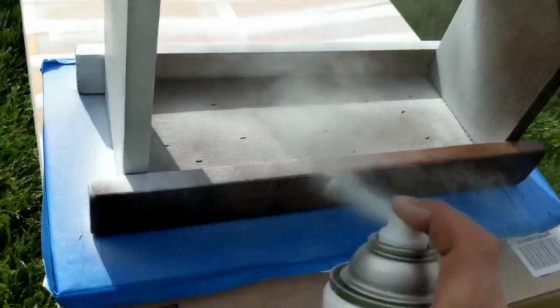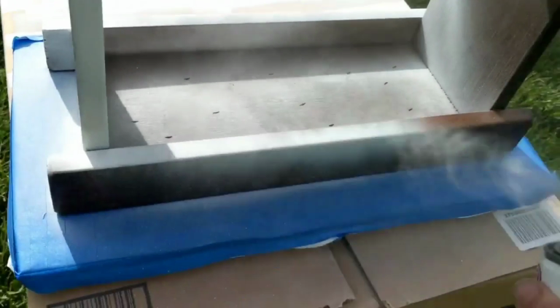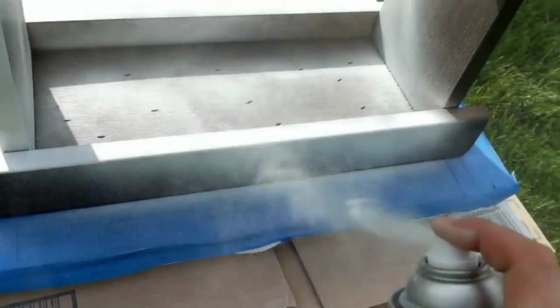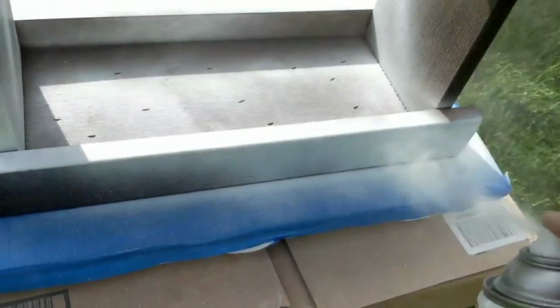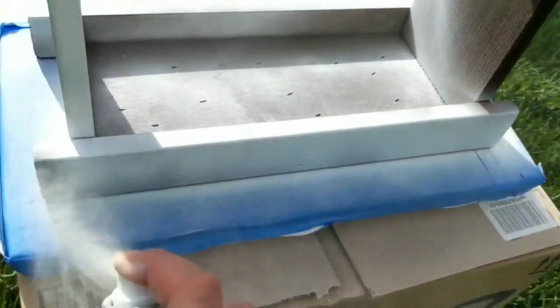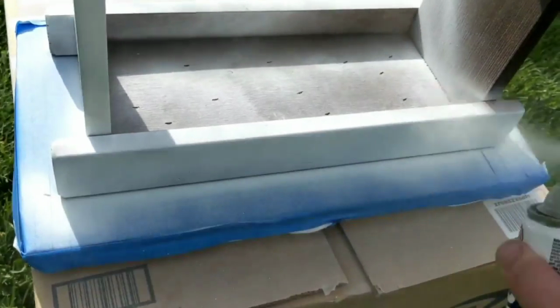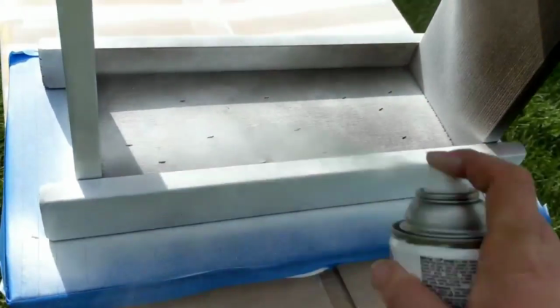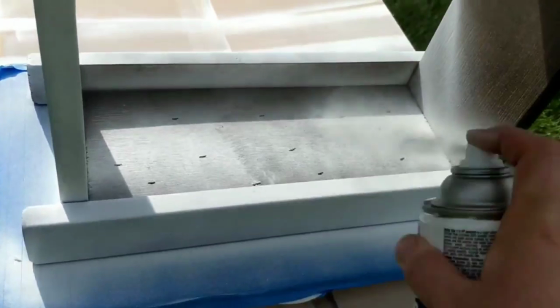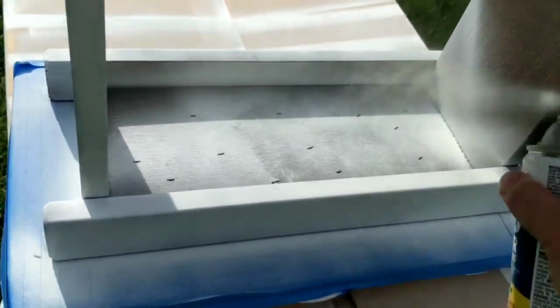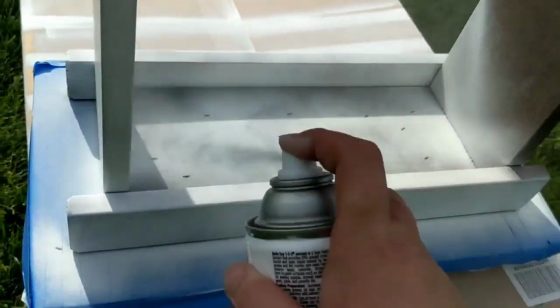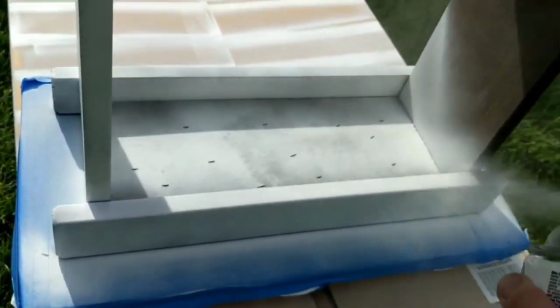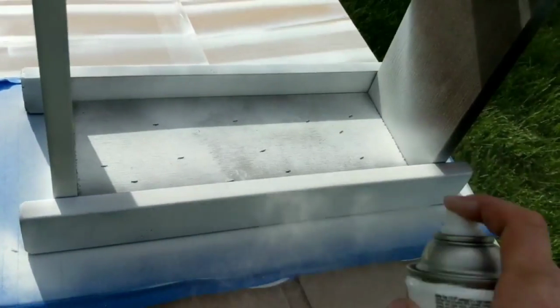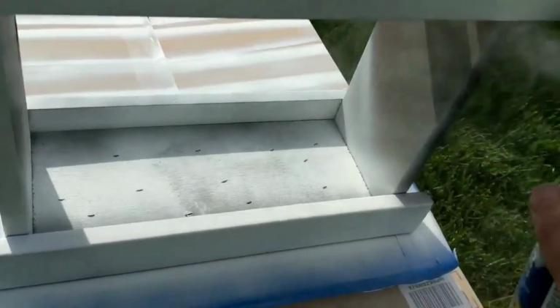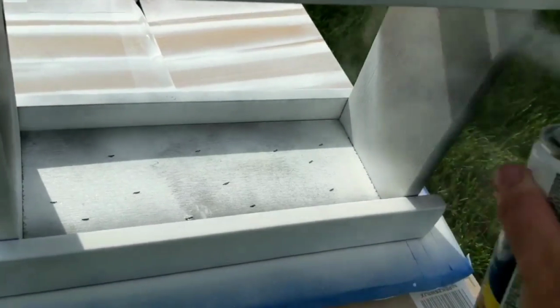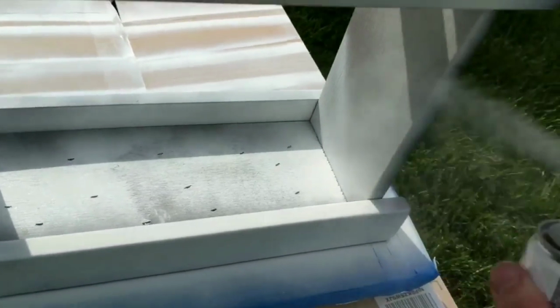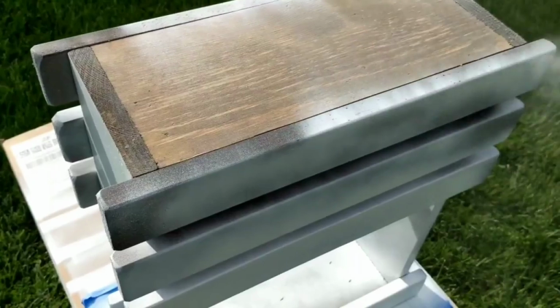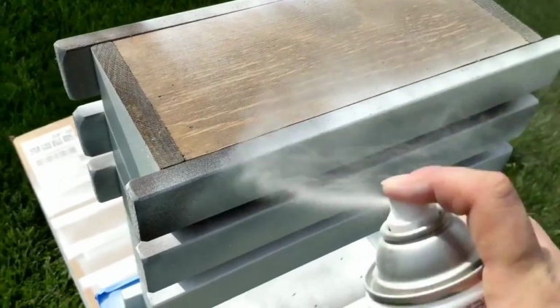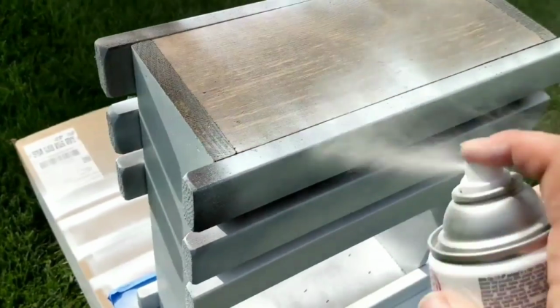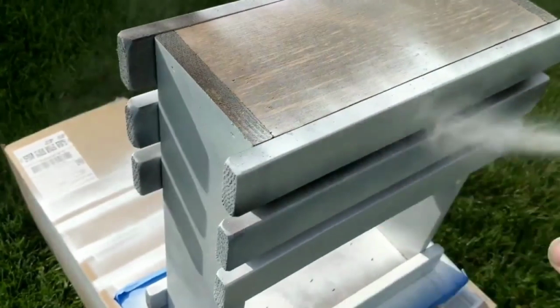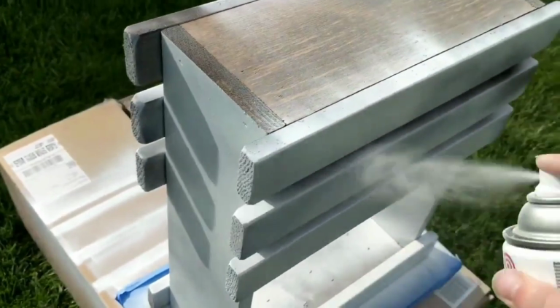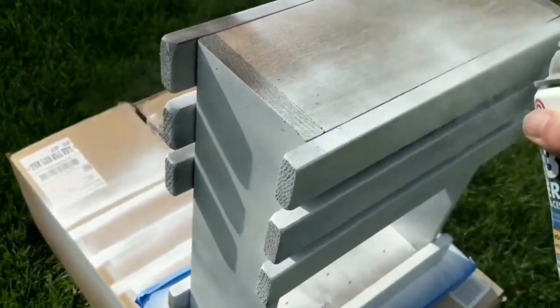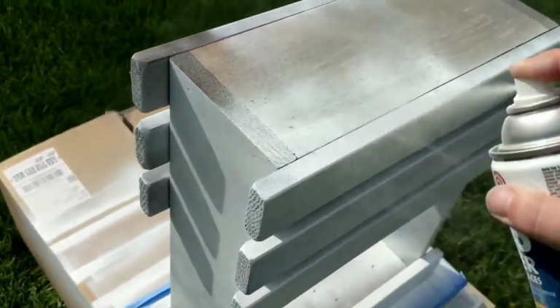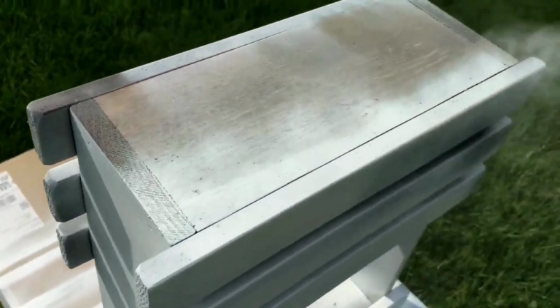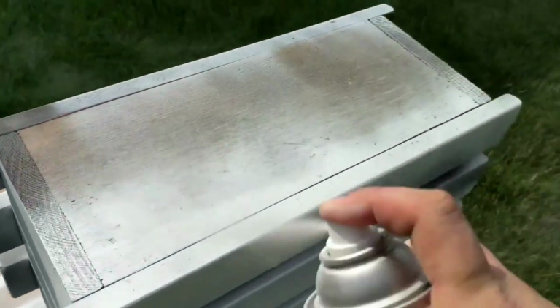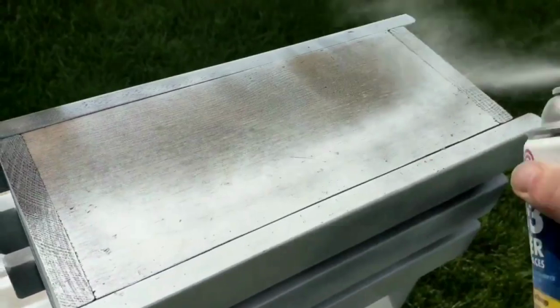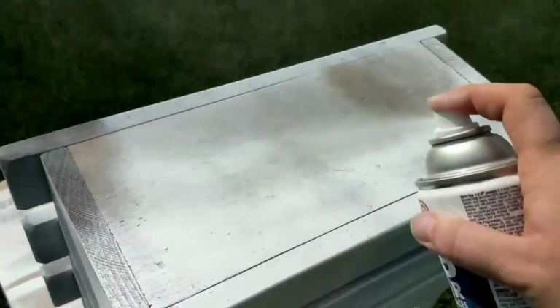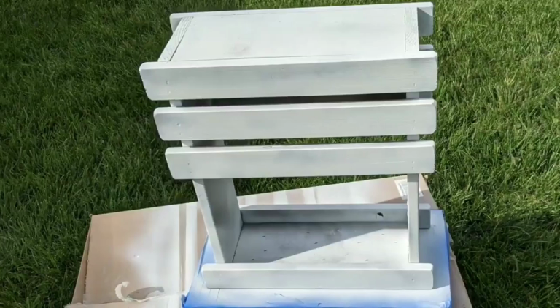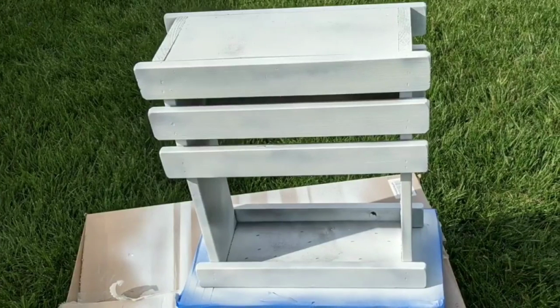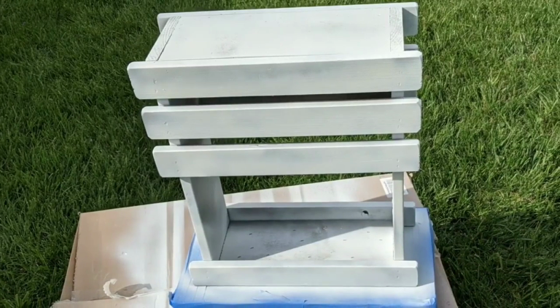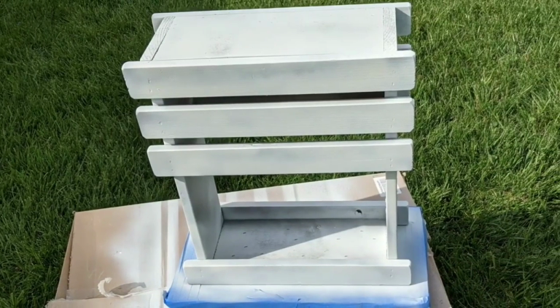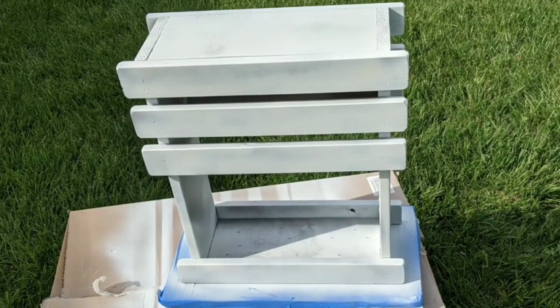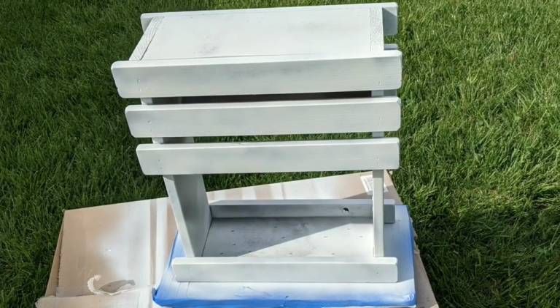It's beautiful out — let's get the spray painting done instead of hand painting because sometimes hand painting is tedious. I just want to spray paint — I like to spray paint. I put one more coat on this and brought it in the house.